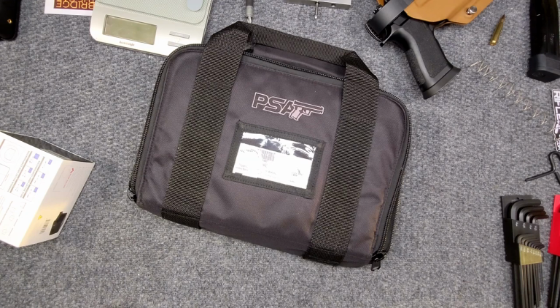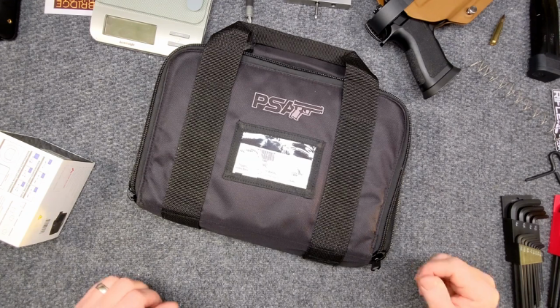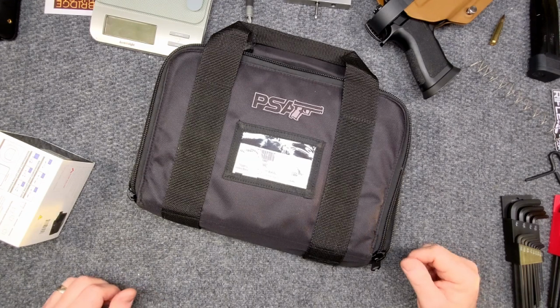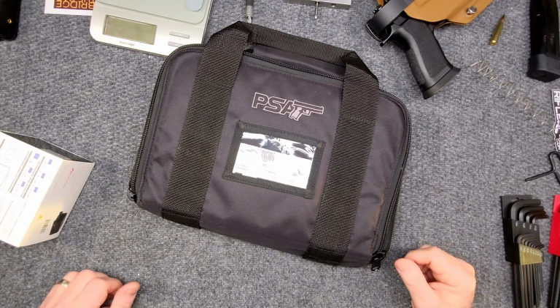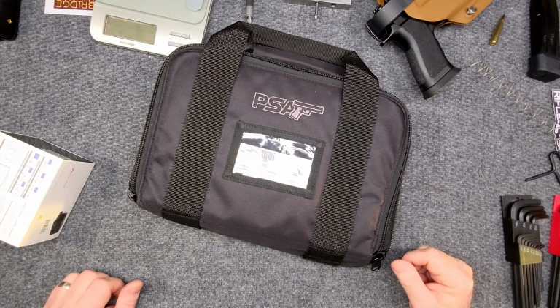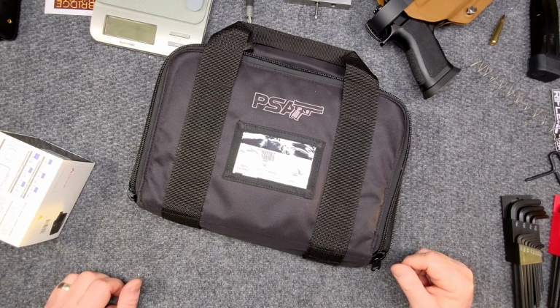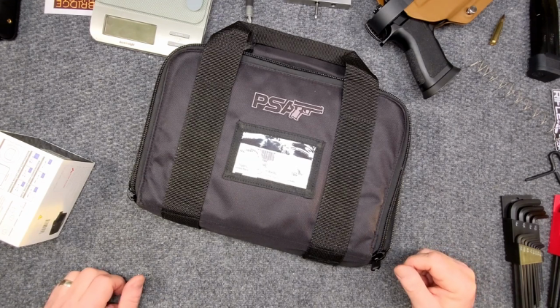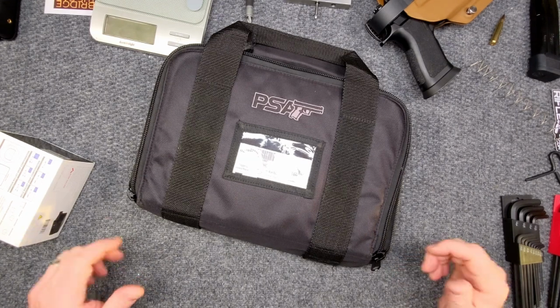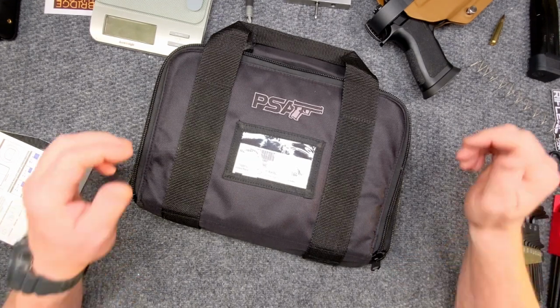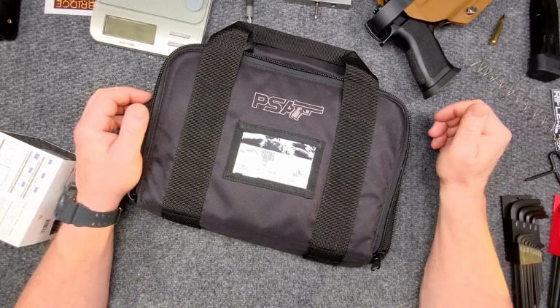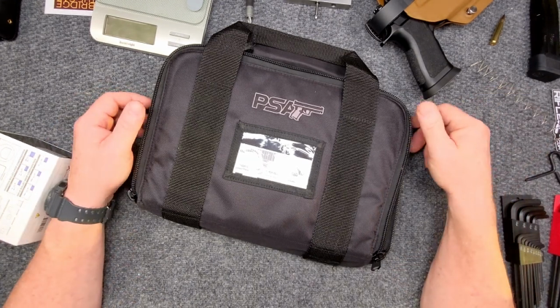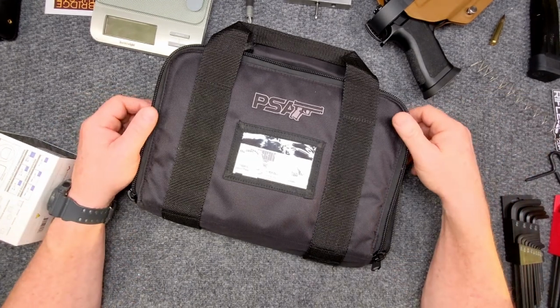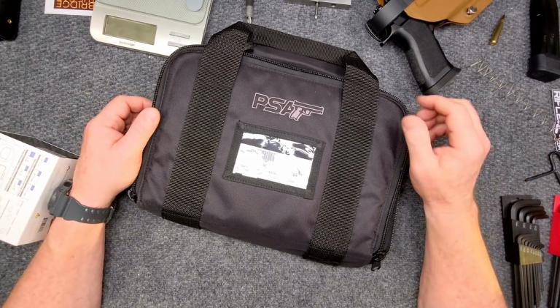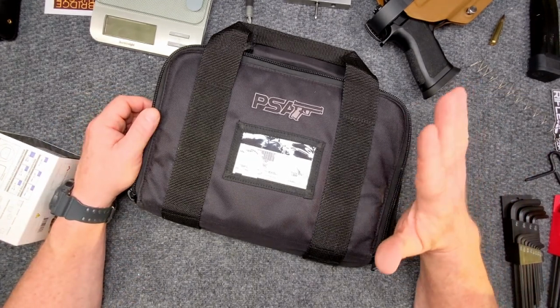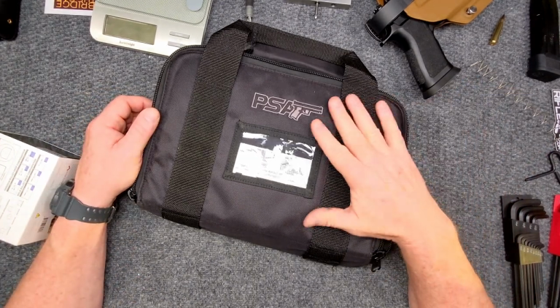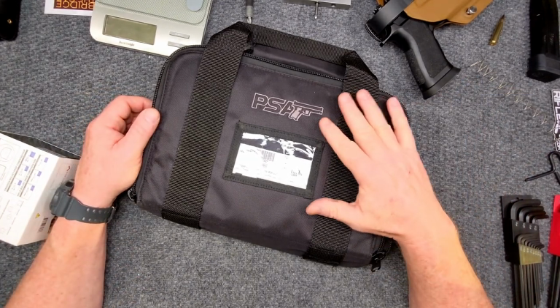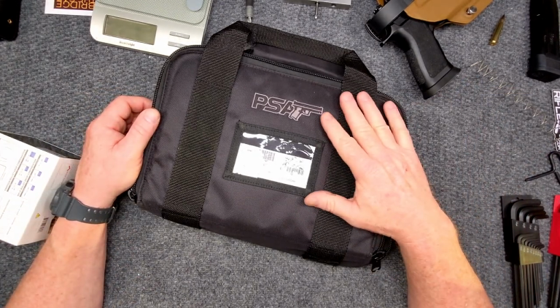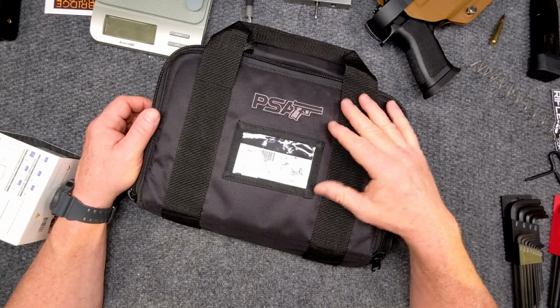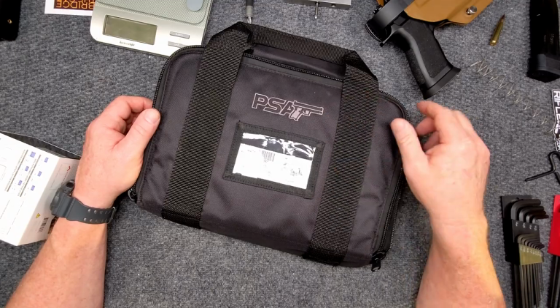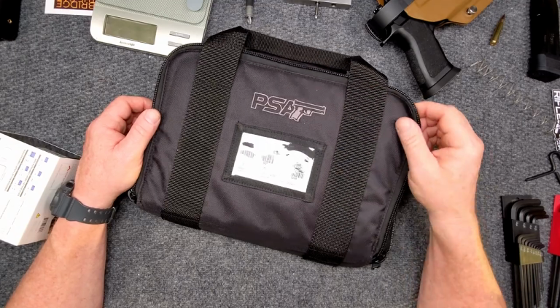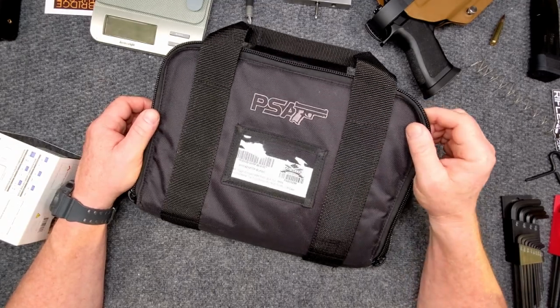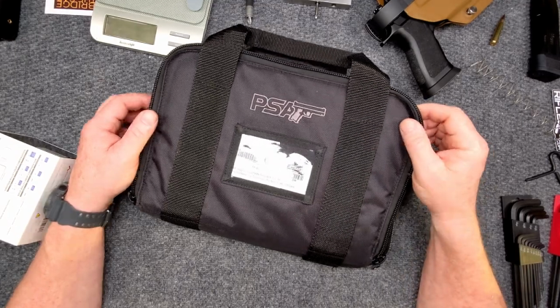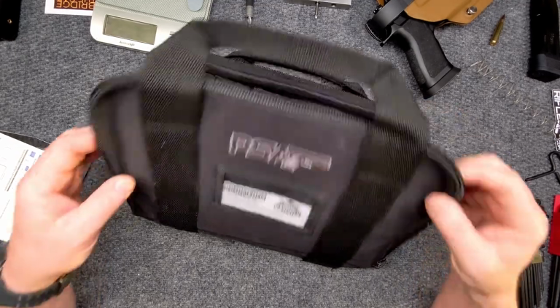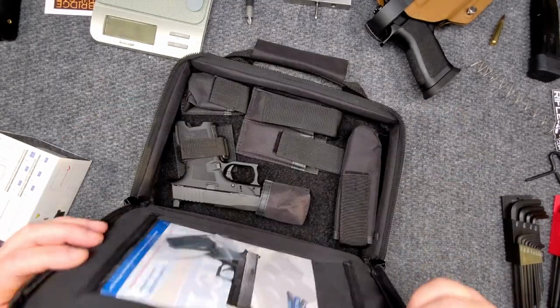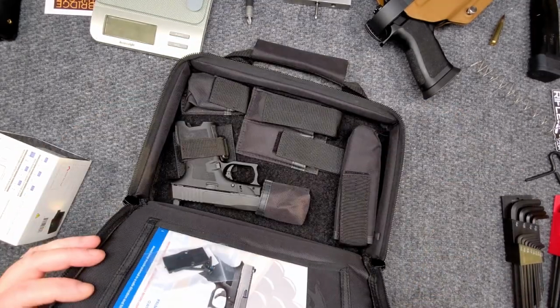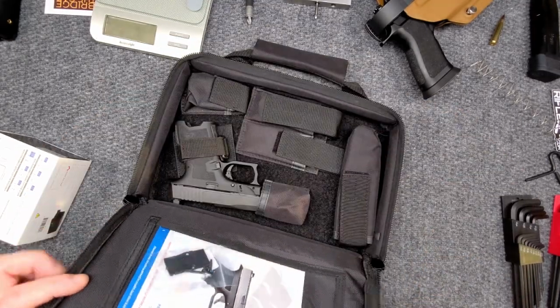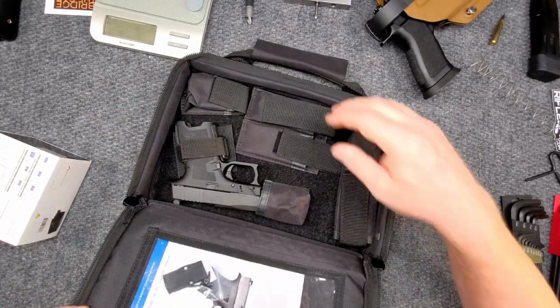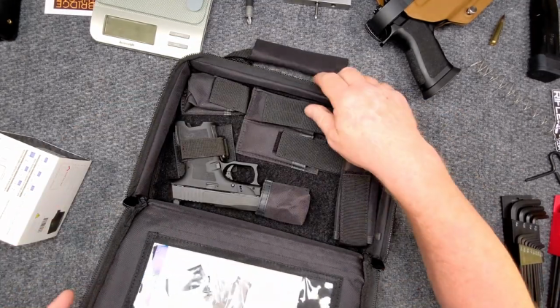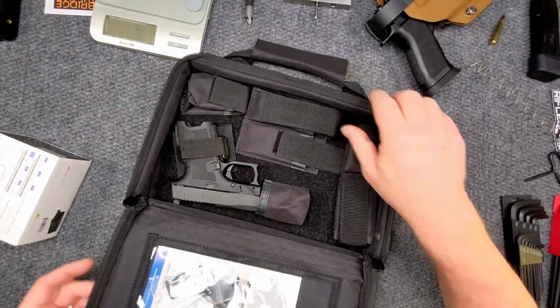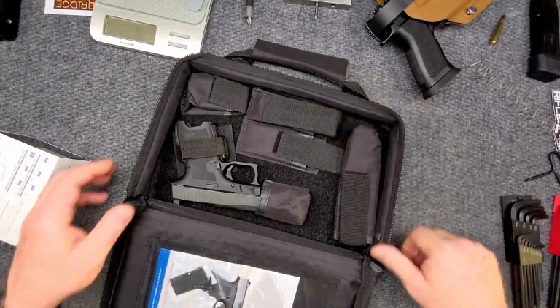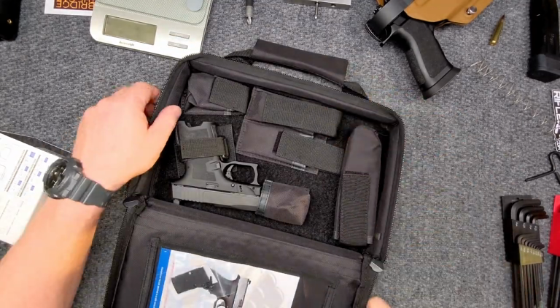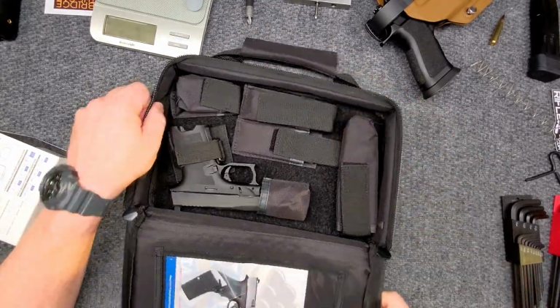All right guys, KB32 here. Check it out. We're sitting at the review table and in front of us we've got the bag that came with that Palmetto State Armory DAG. I wanted to show this to you because I thought it was really nice.